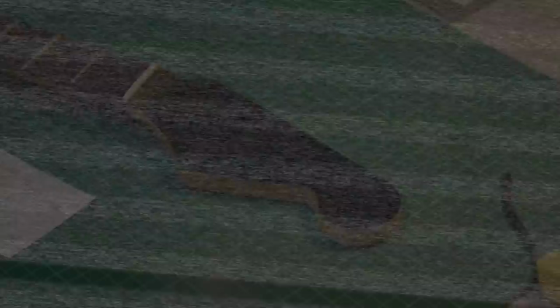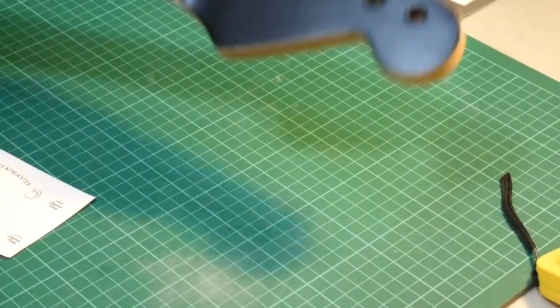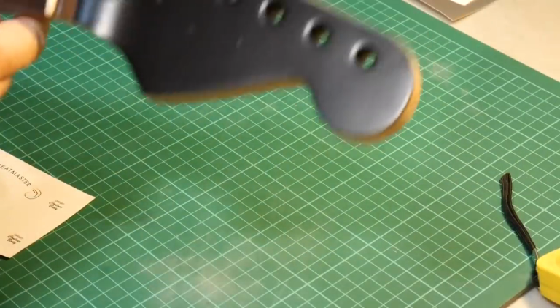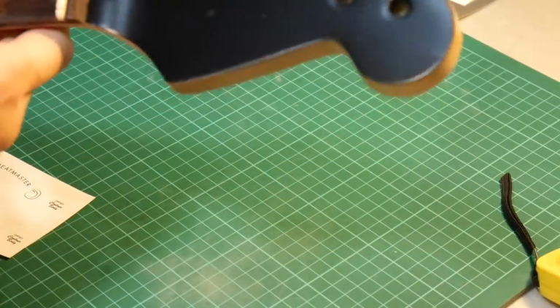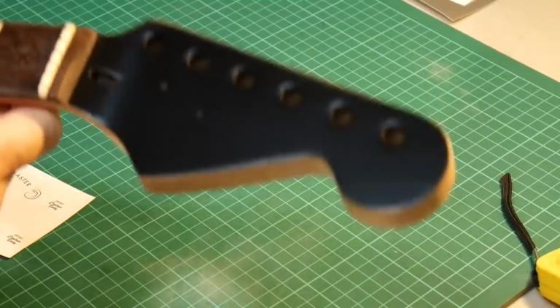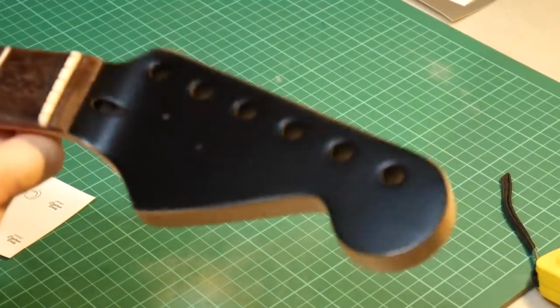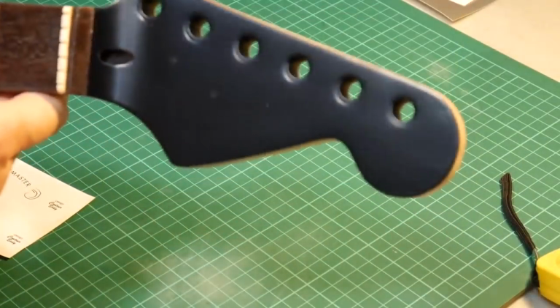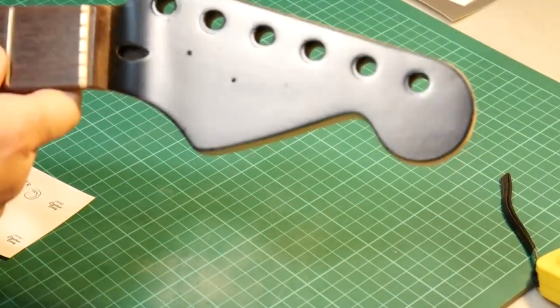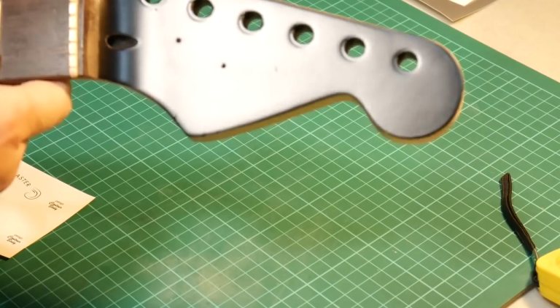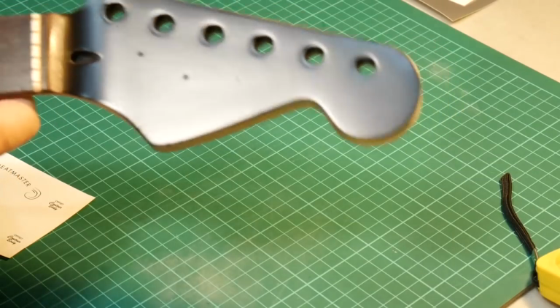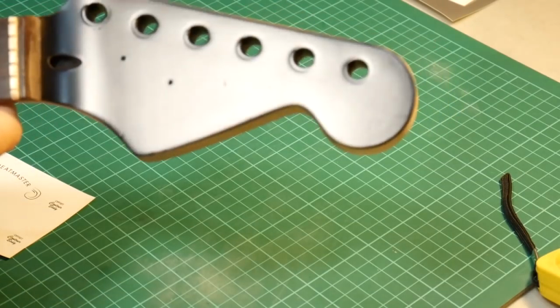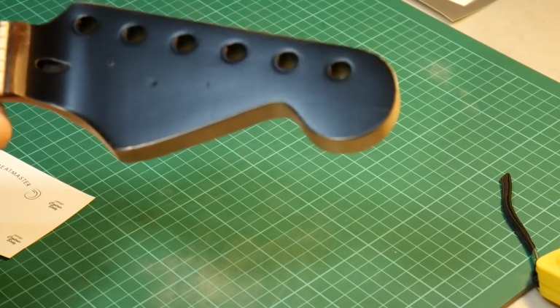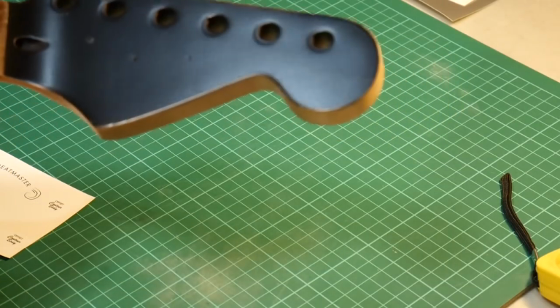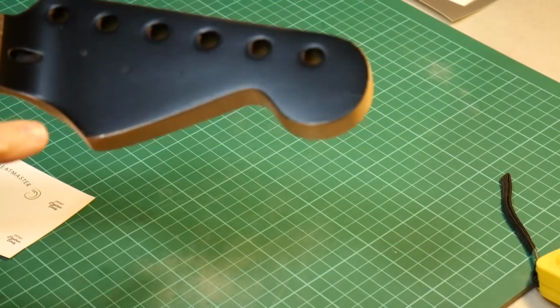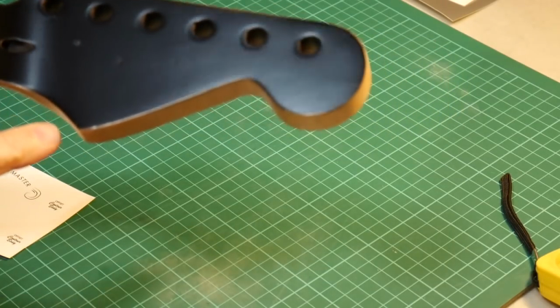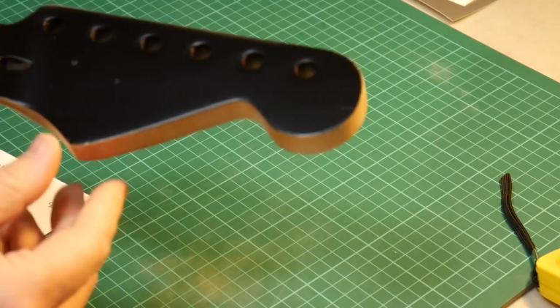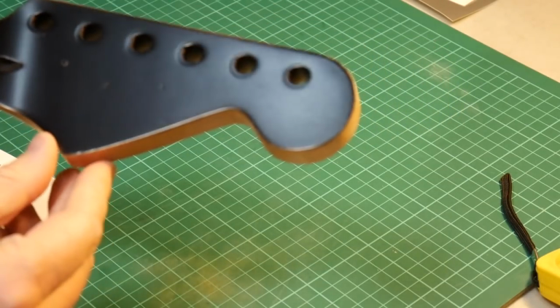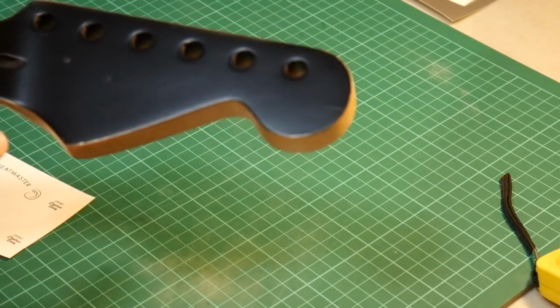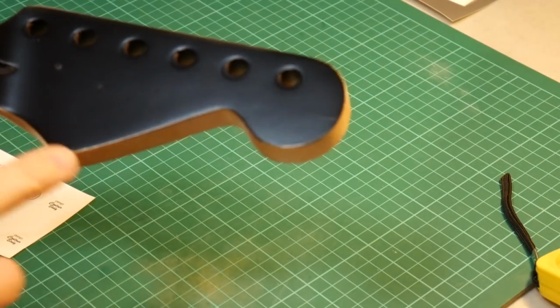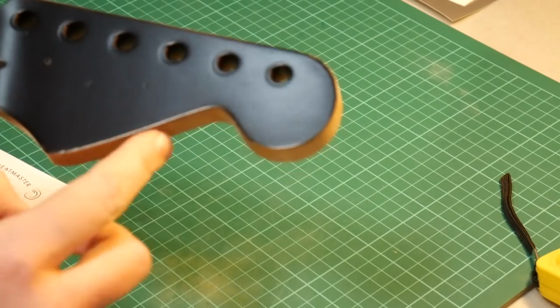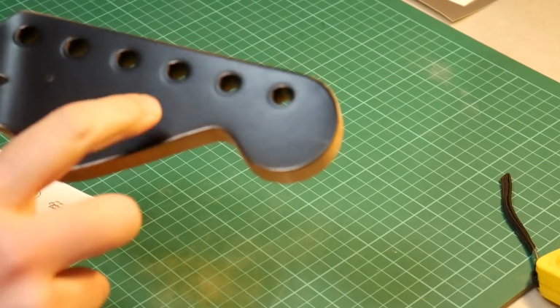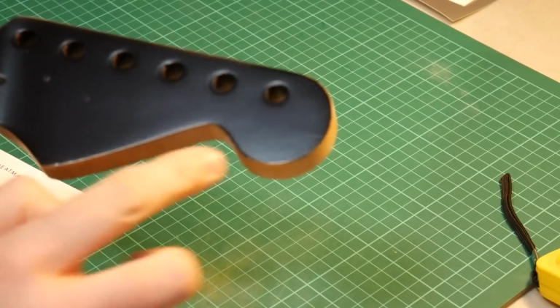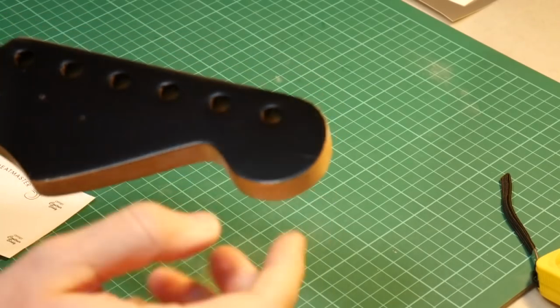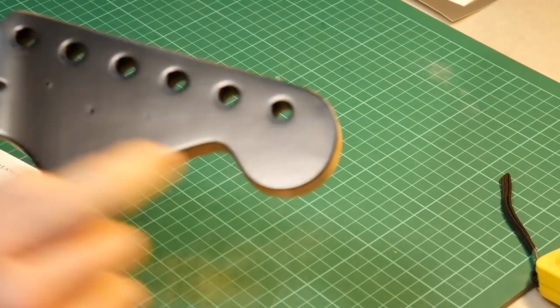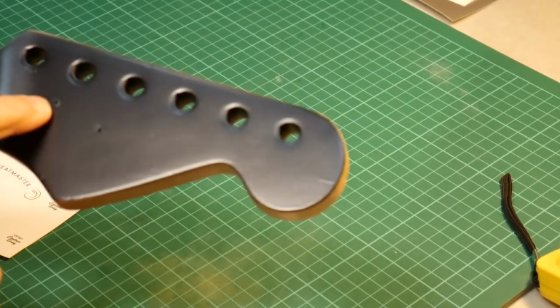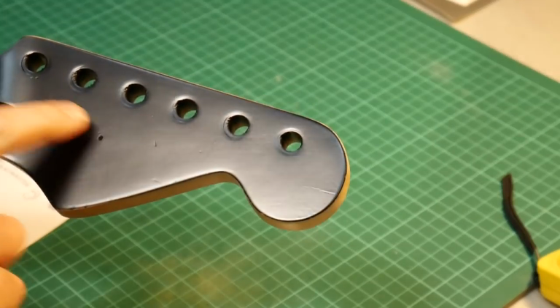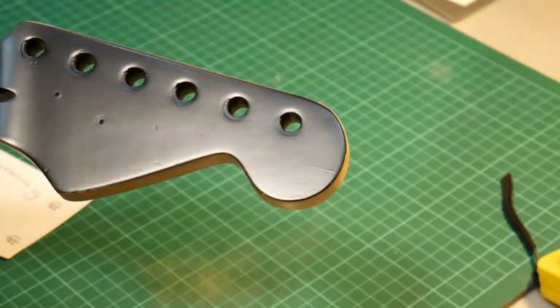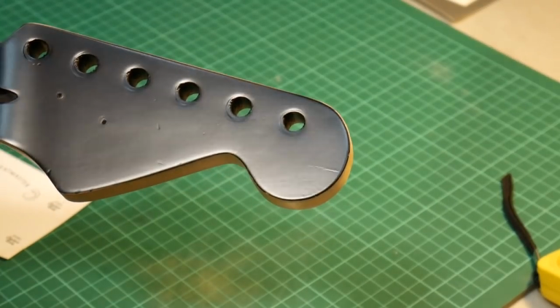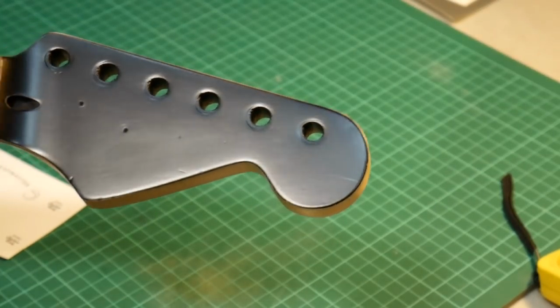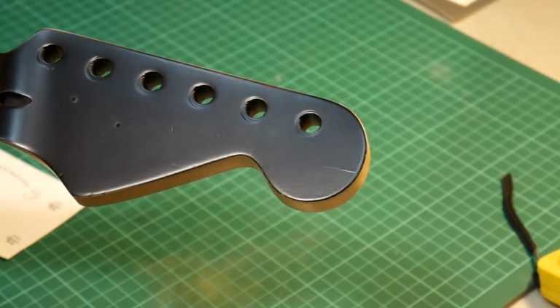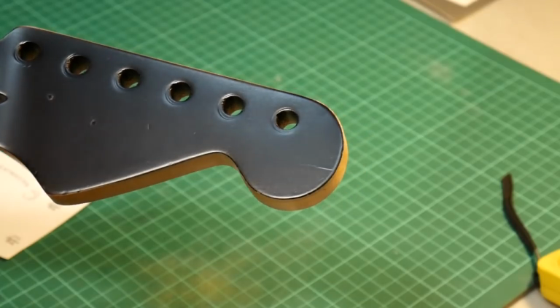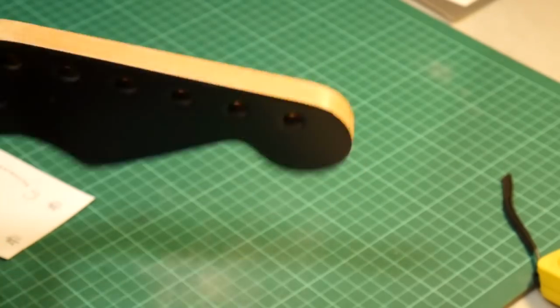It's the morning after spraying the headstock — it's come out pretty good. There are a couple of little imperfections in the actual wood, a few chips, but I'm not too worried about that. They're the holes for the string trees.